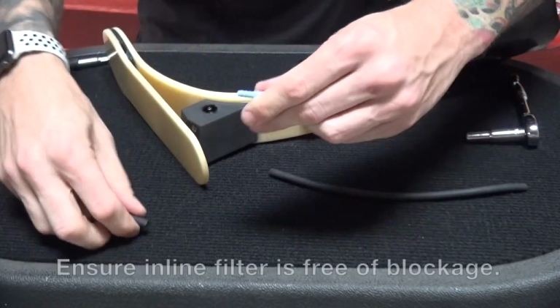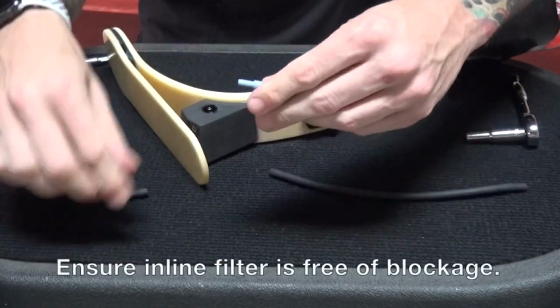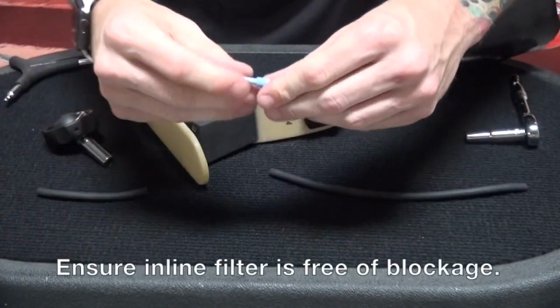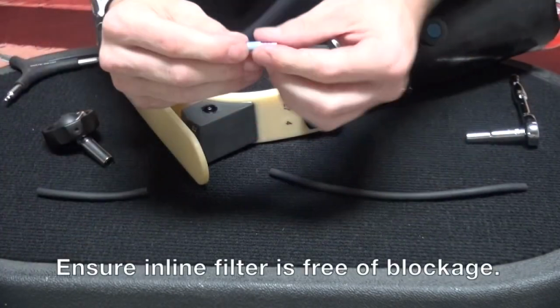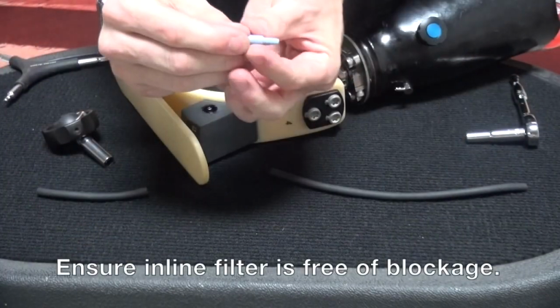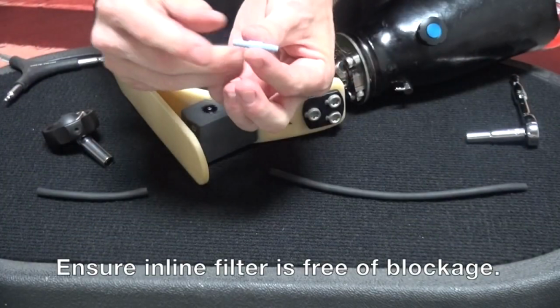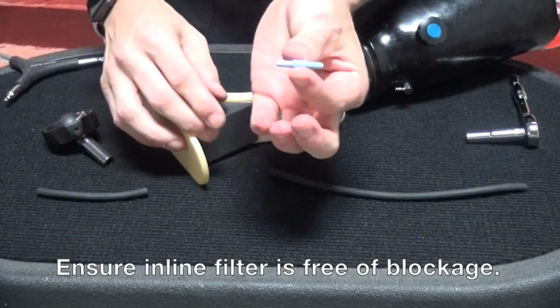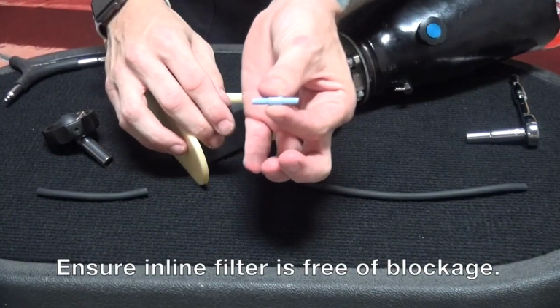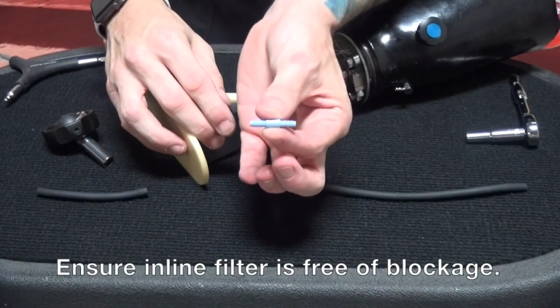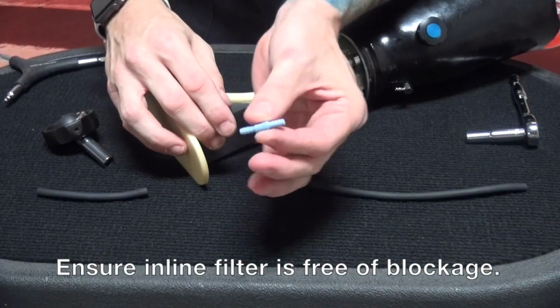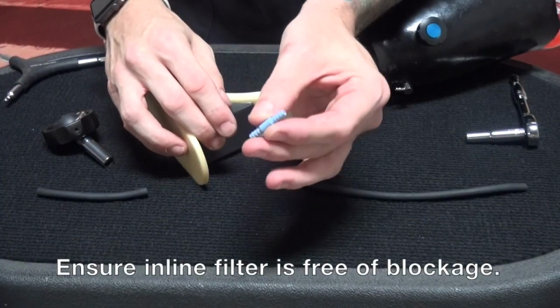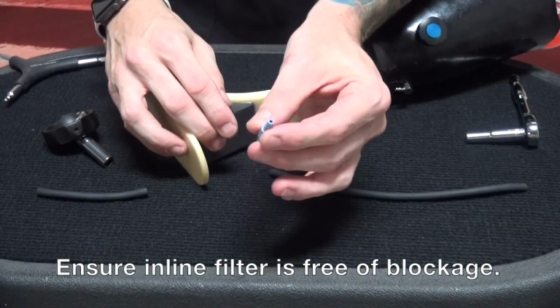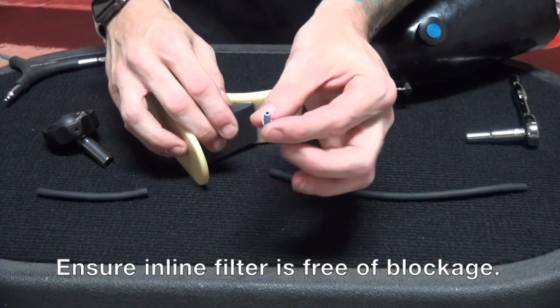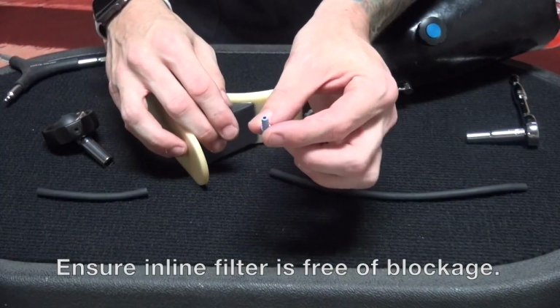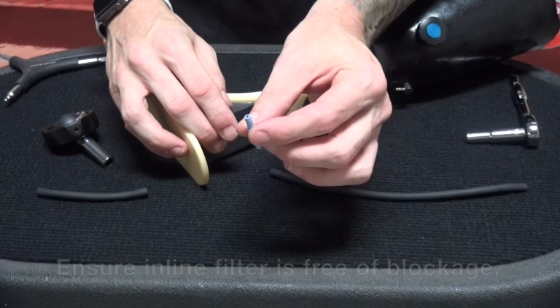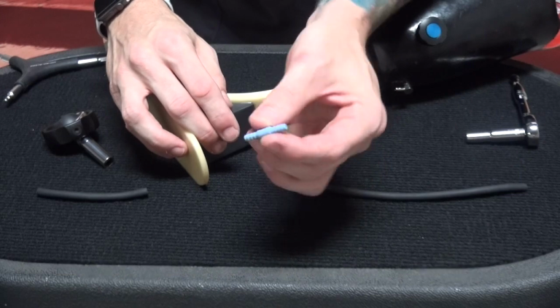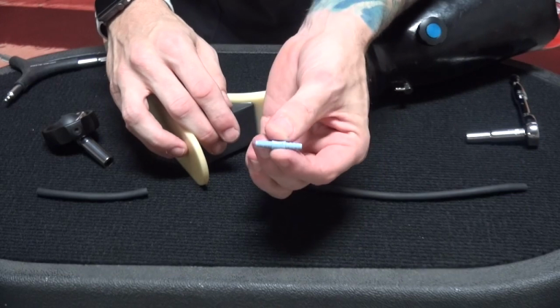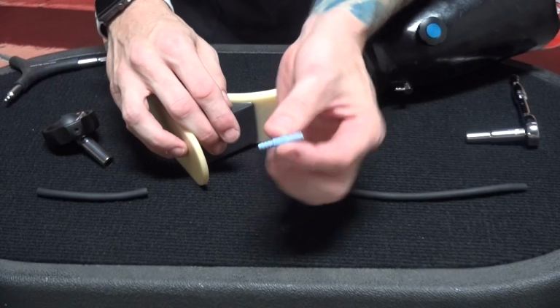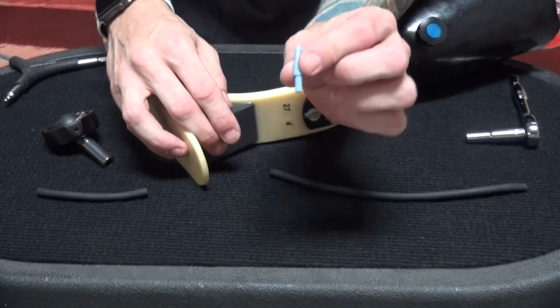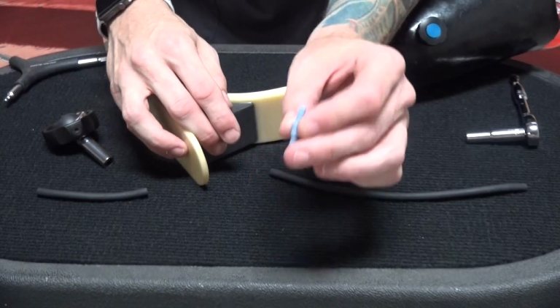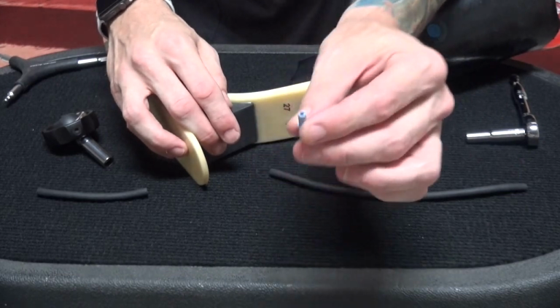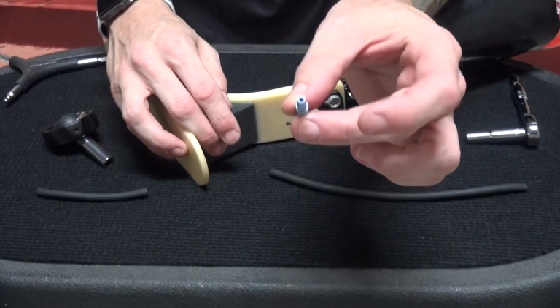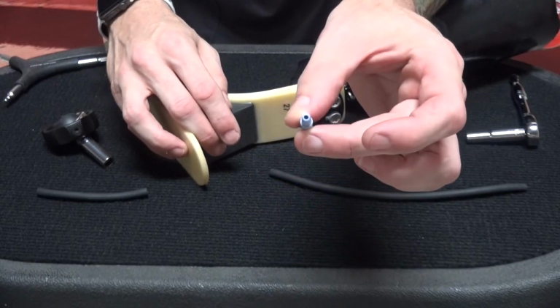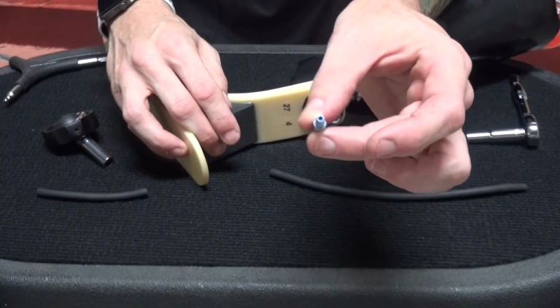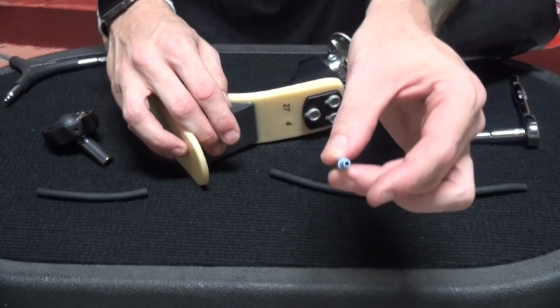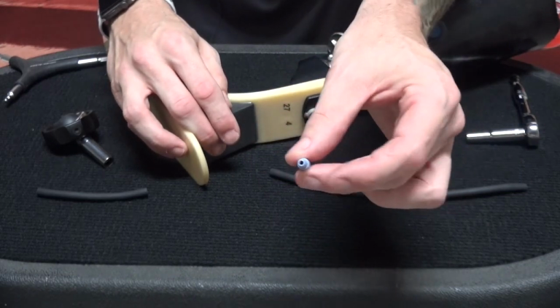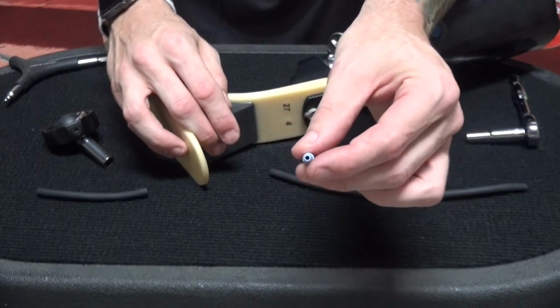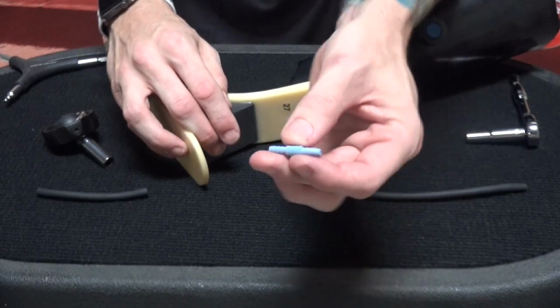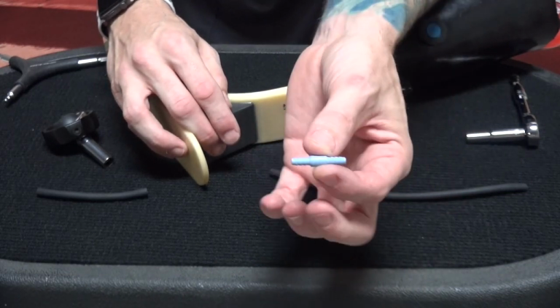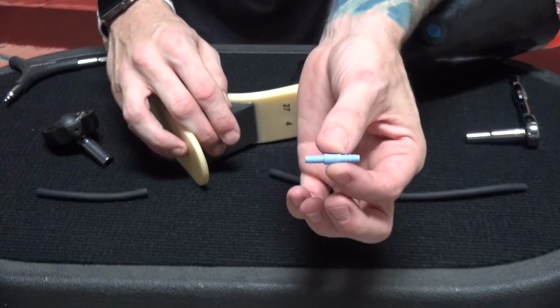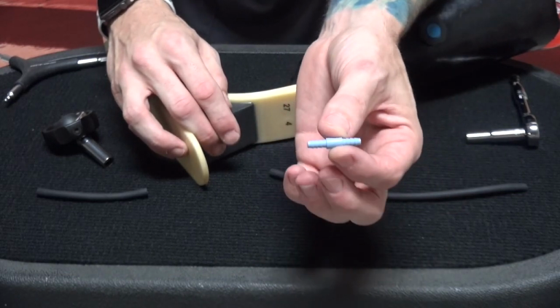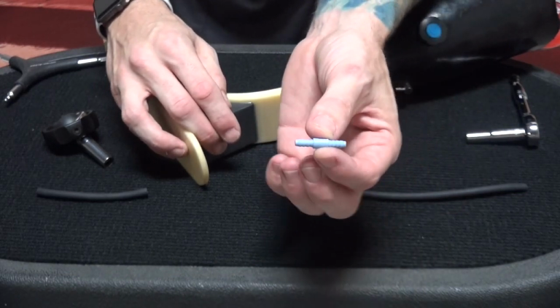Now I want to take the inline filter and go ahead and inspect that. It is bi-directional — you should be able to see right through it, so if you can't, you probably have an obstruction.